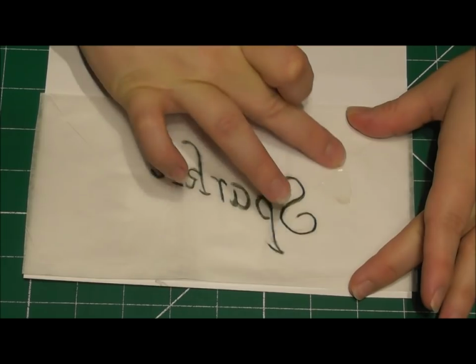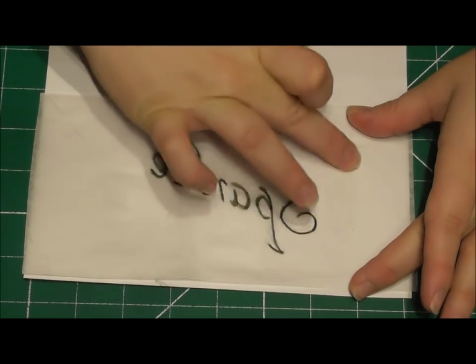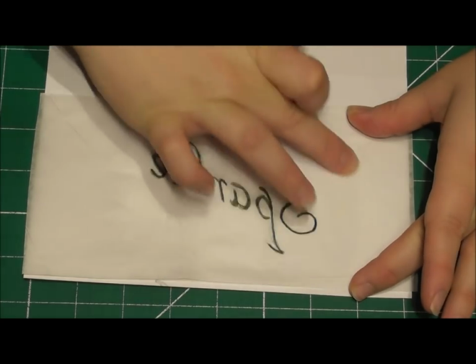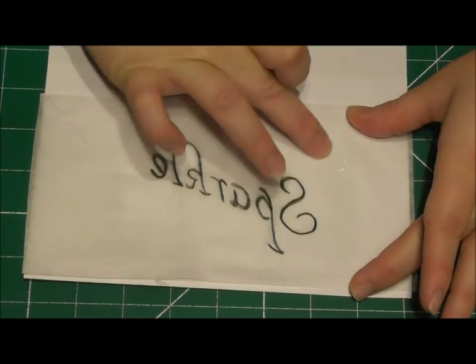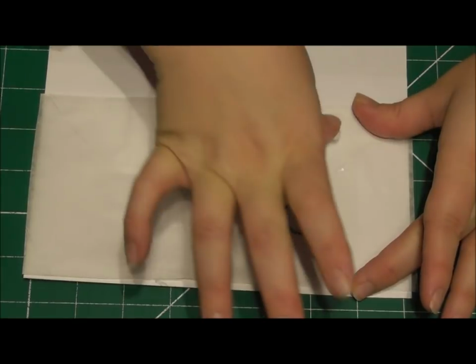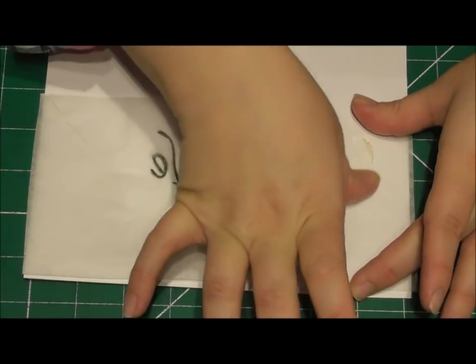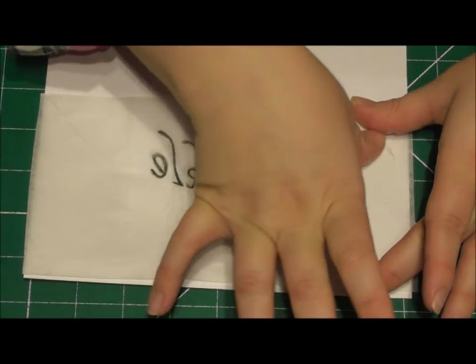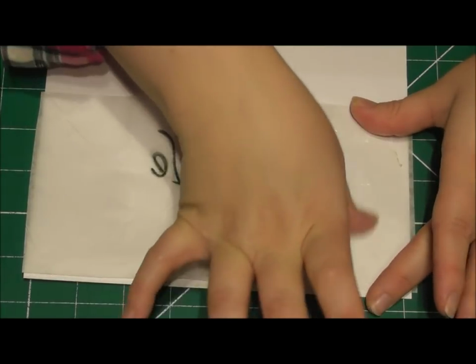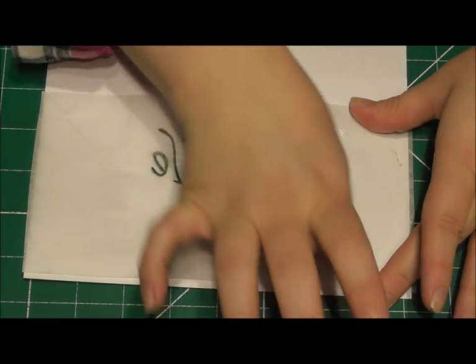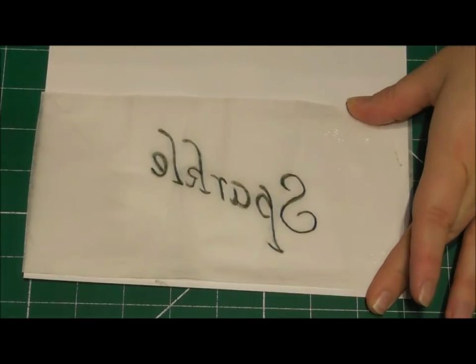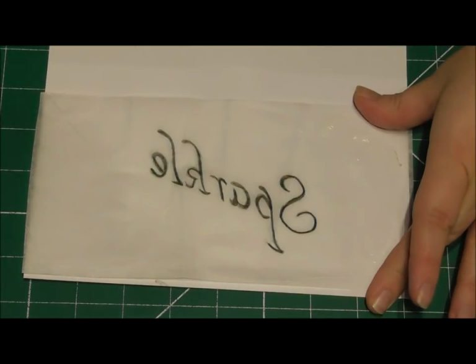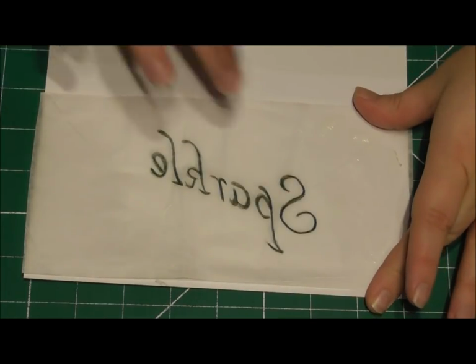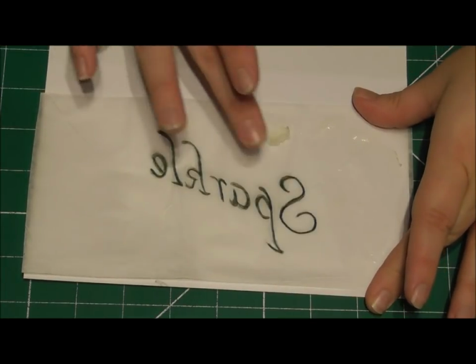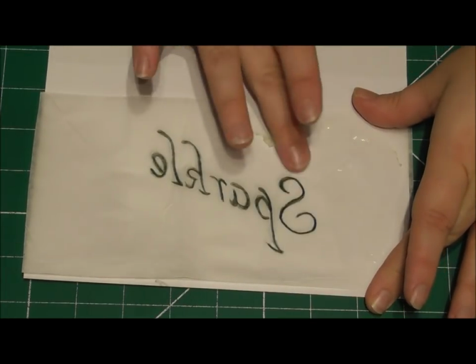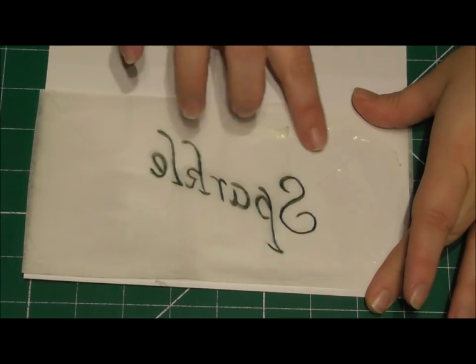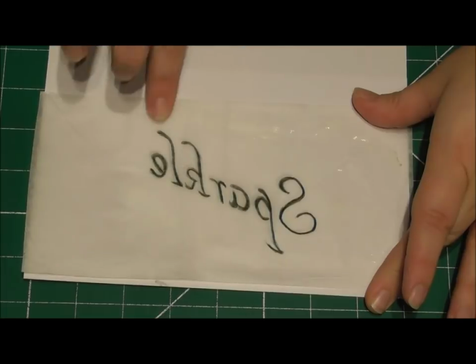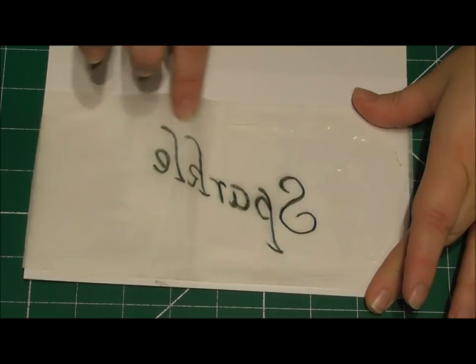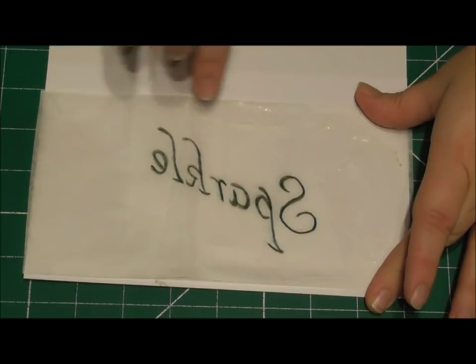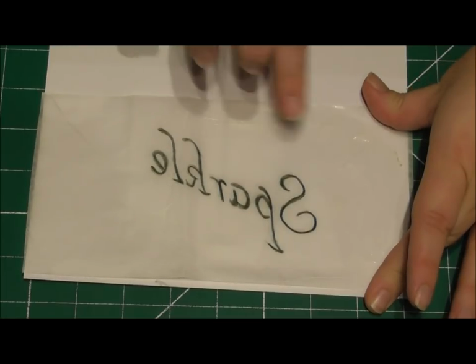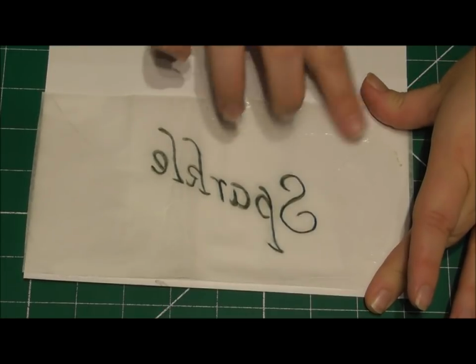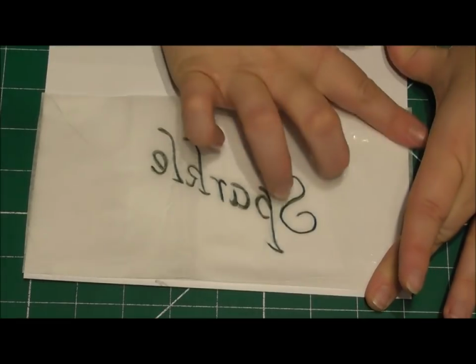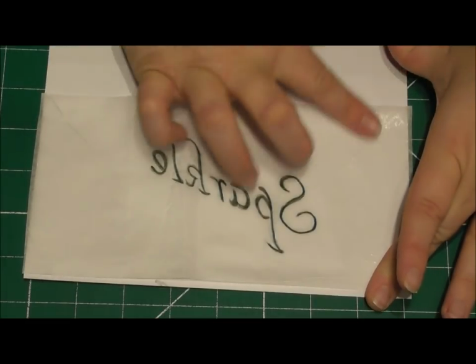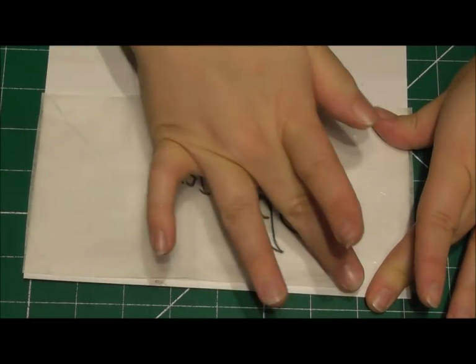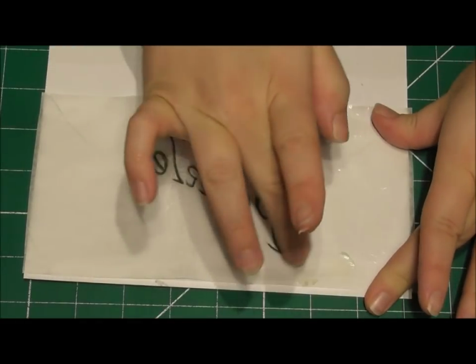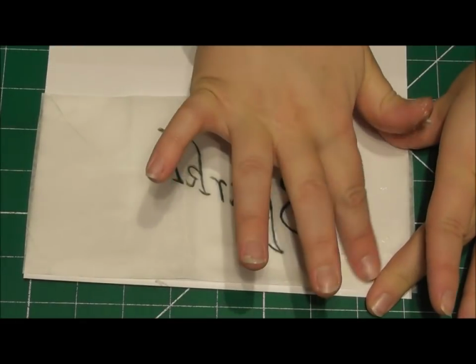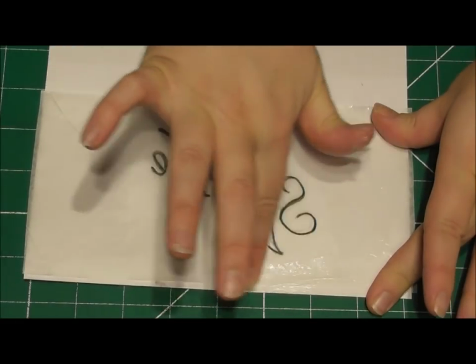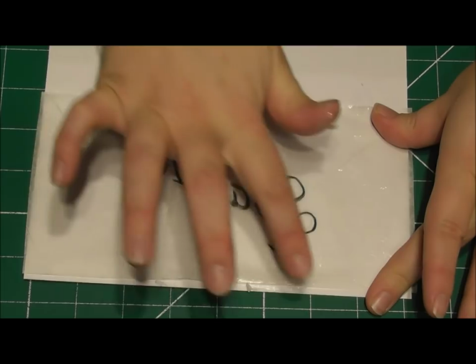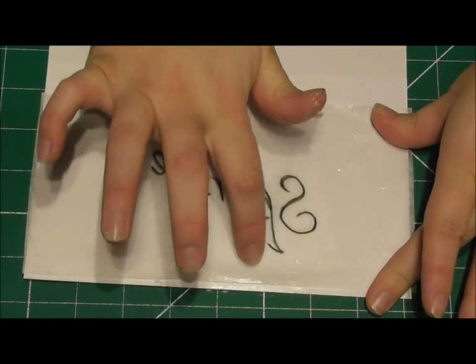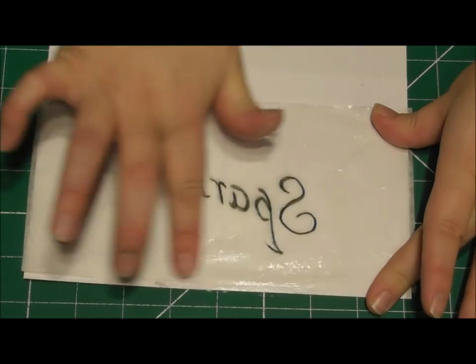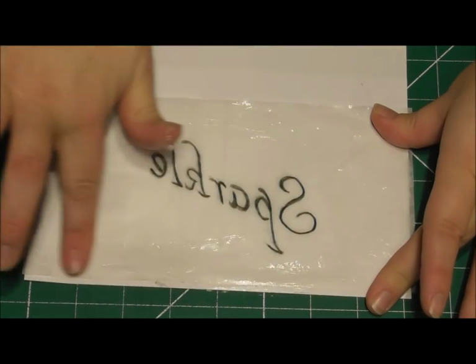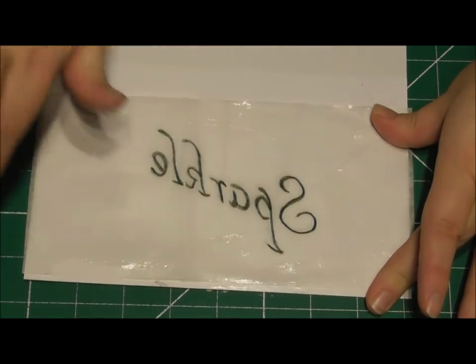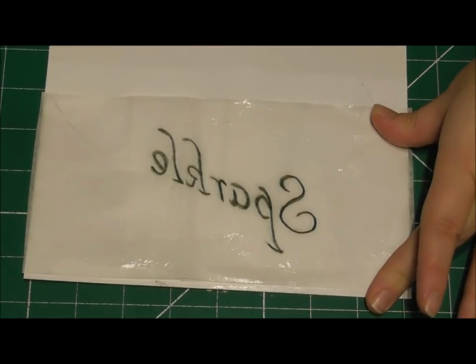All I am doing here is adding a small amount of Trex vegetable fat just around the outside of the letters. This is just so I can easily apply this to the cake and prevent it from moving too much.